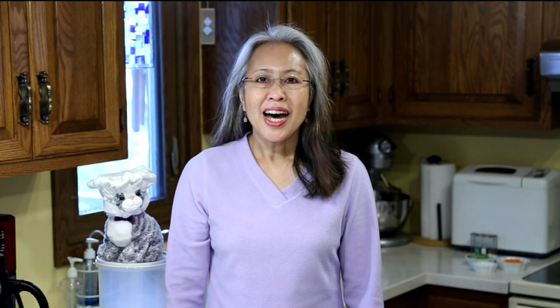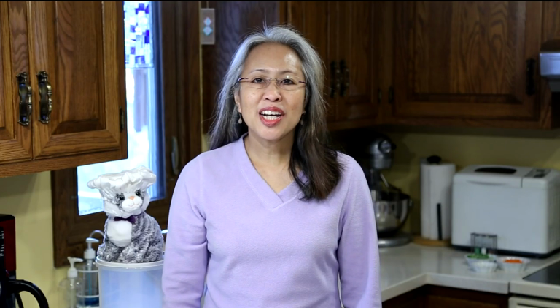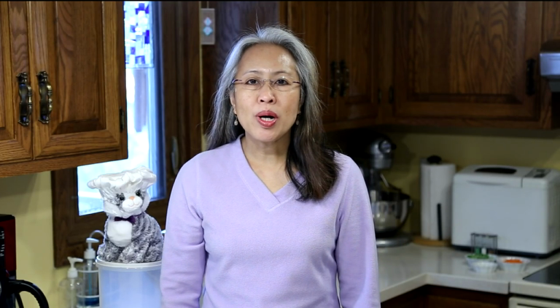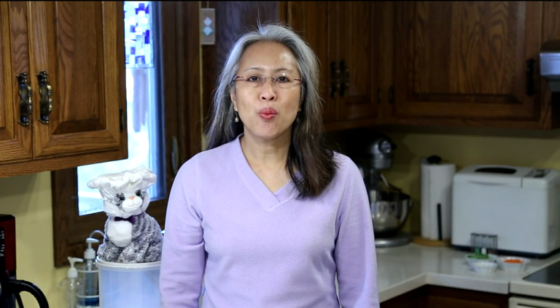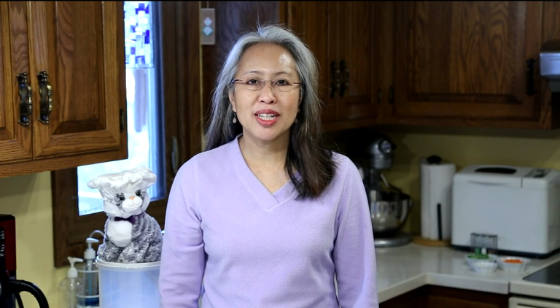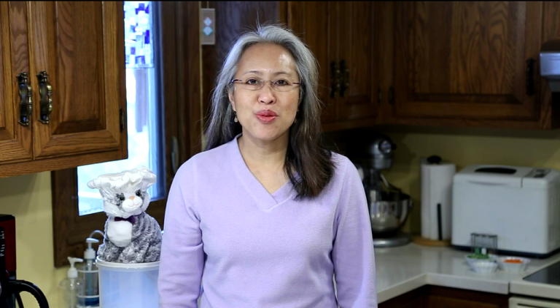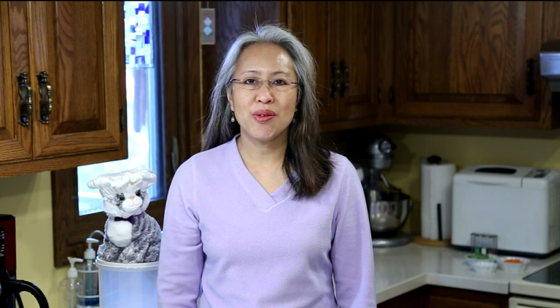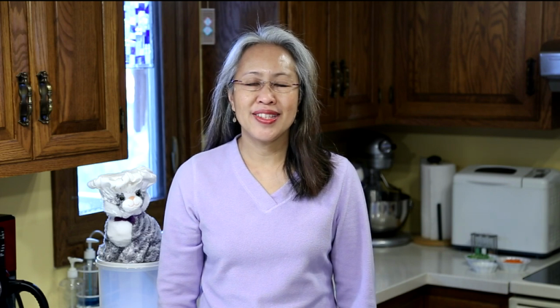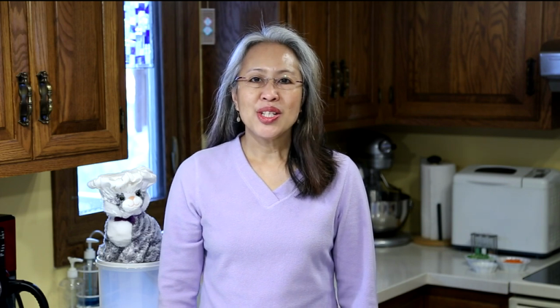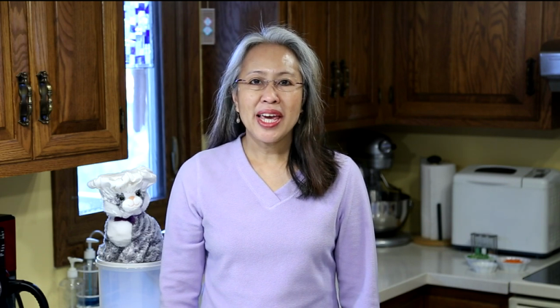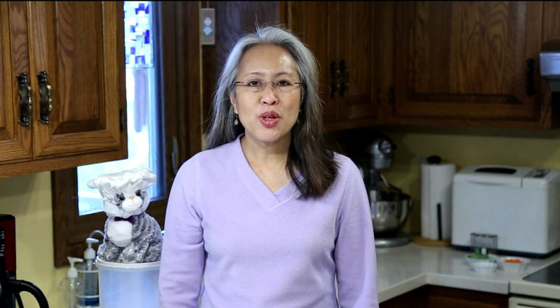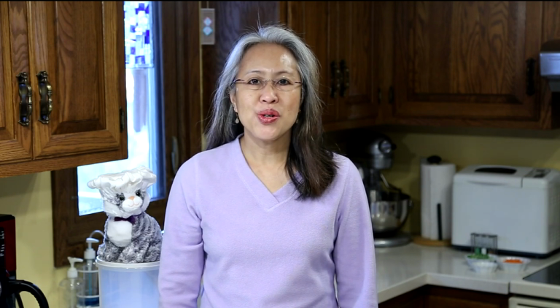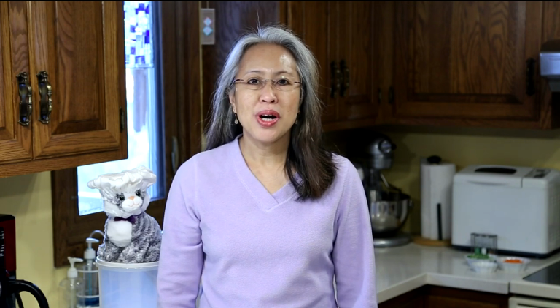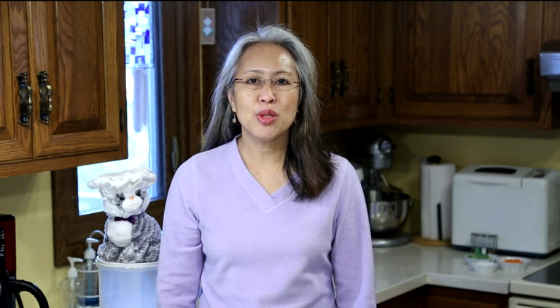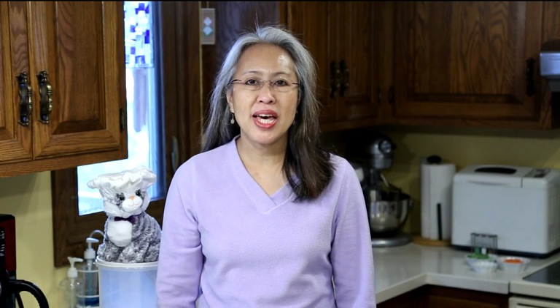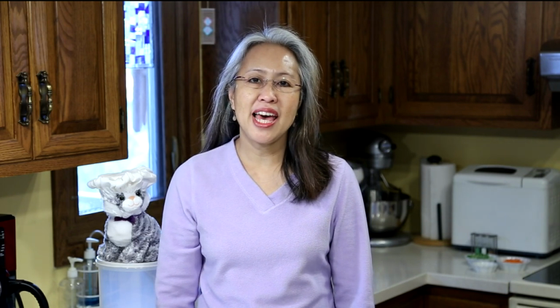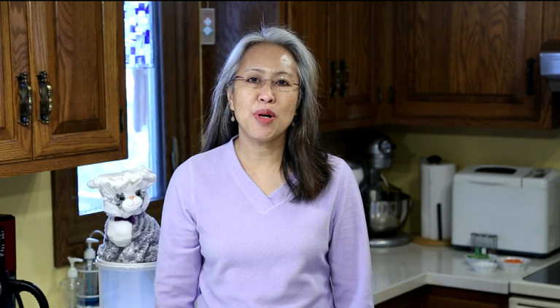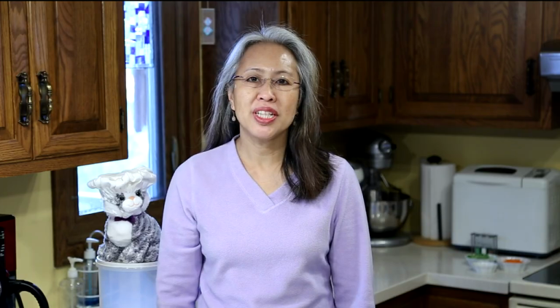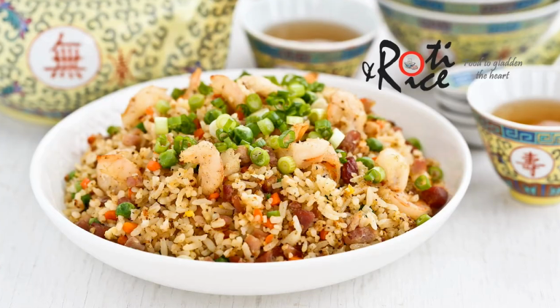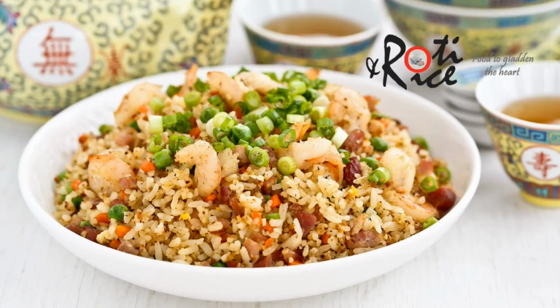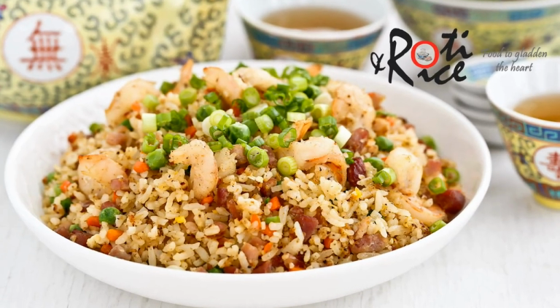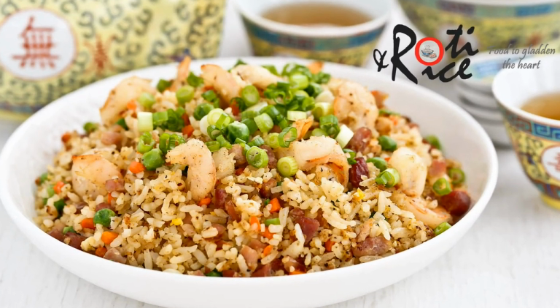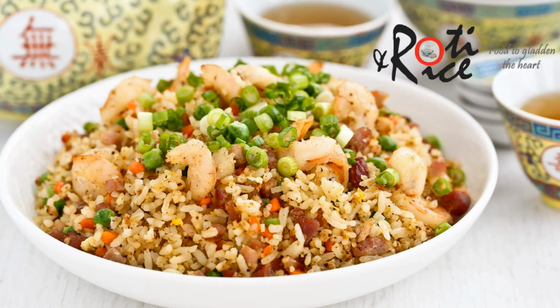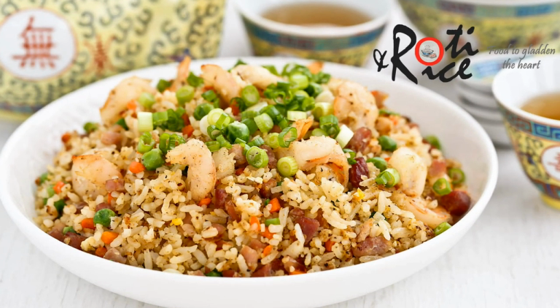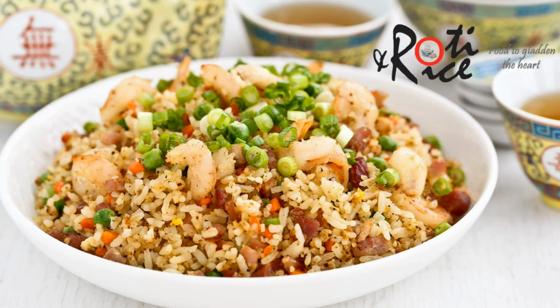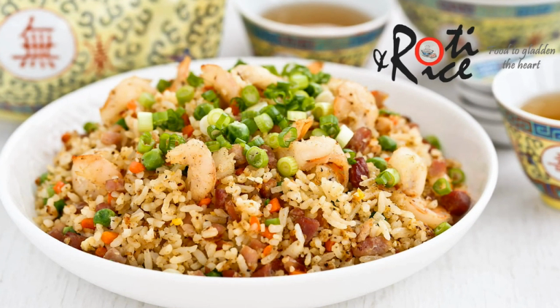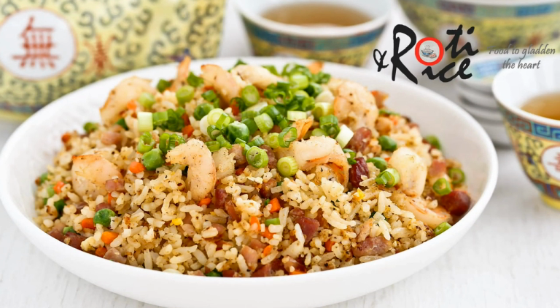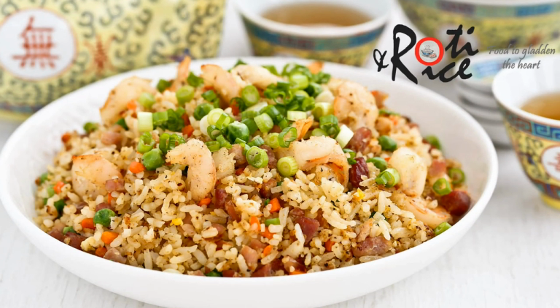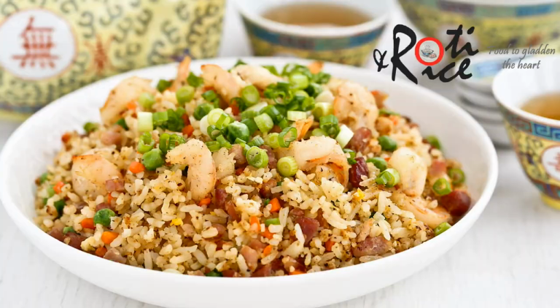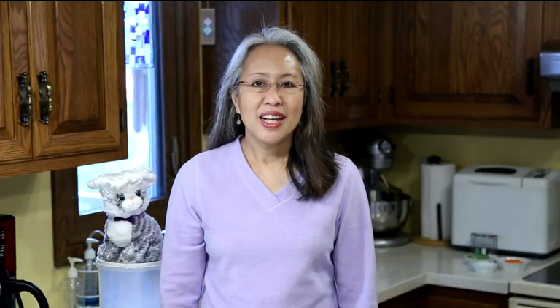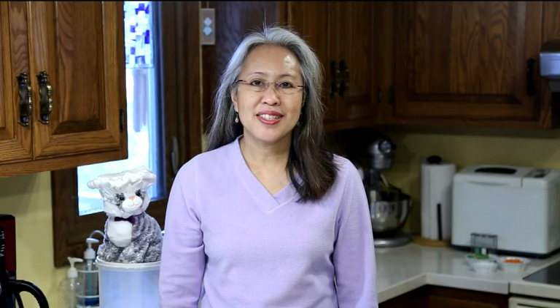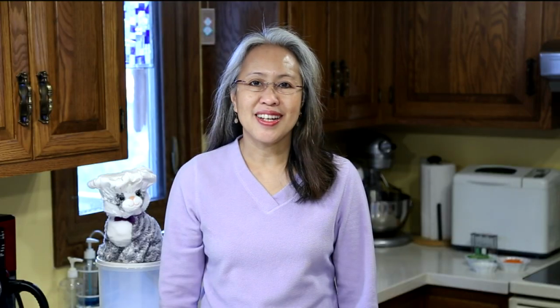Hi everyone, welcome to Roti and Rice. Today I'm going to show you how to prepare the ever popular Yang Chao fried rice. My version has ham and shrimps in it. Let's get started.